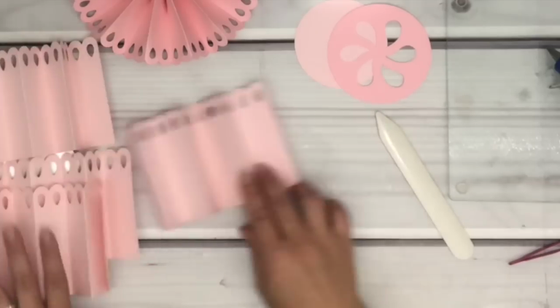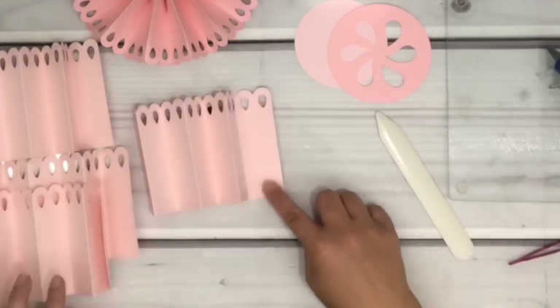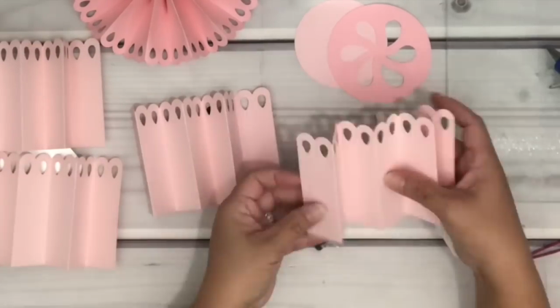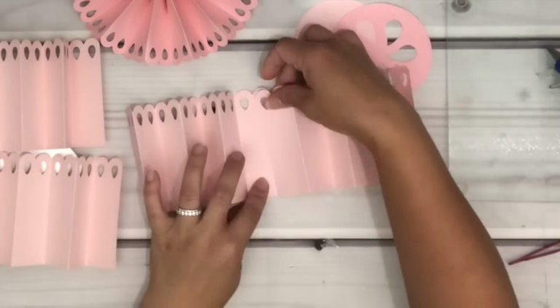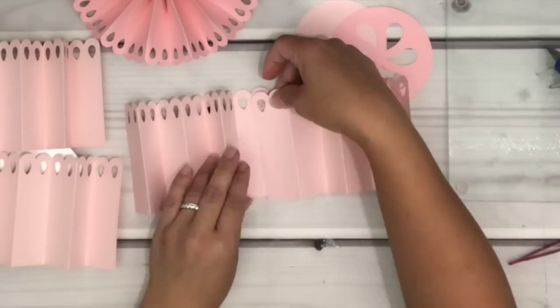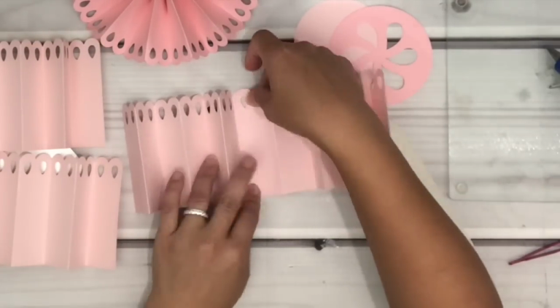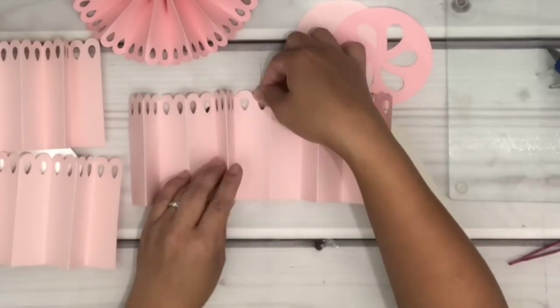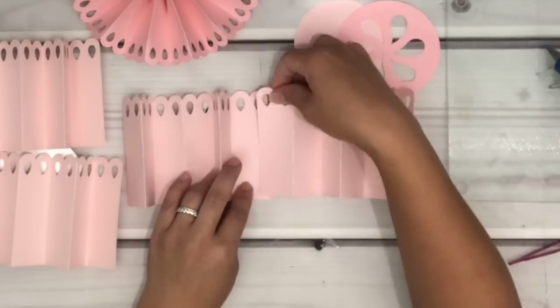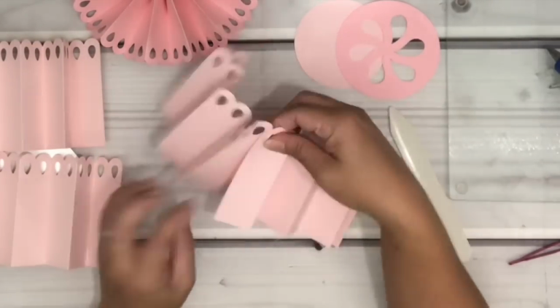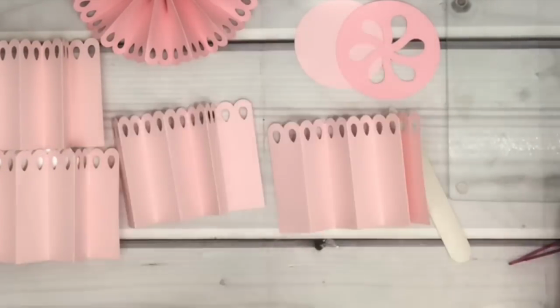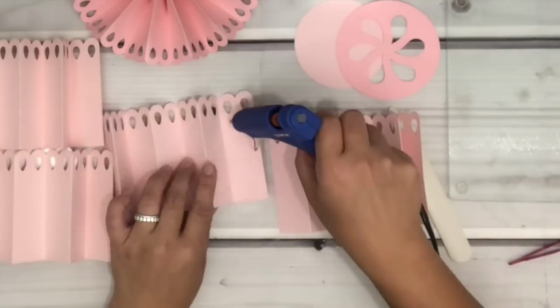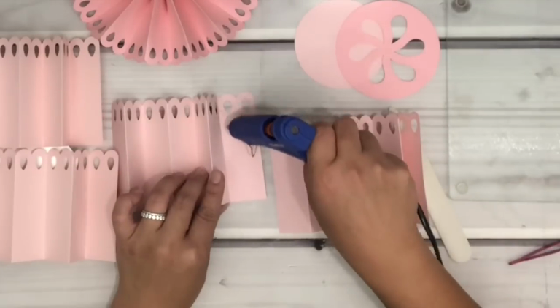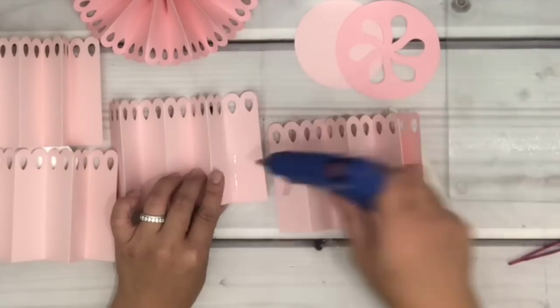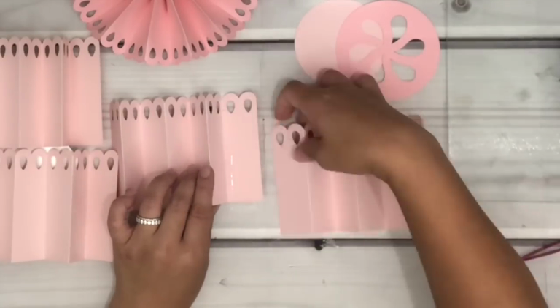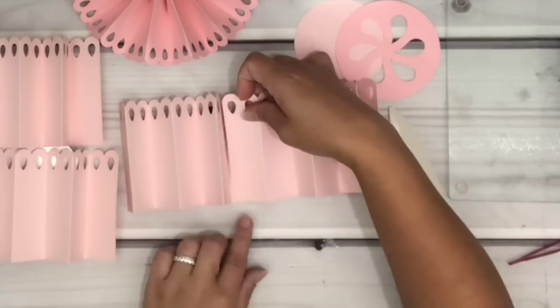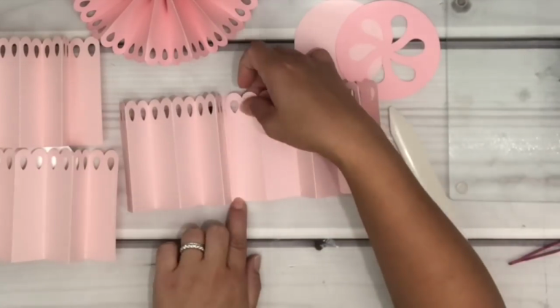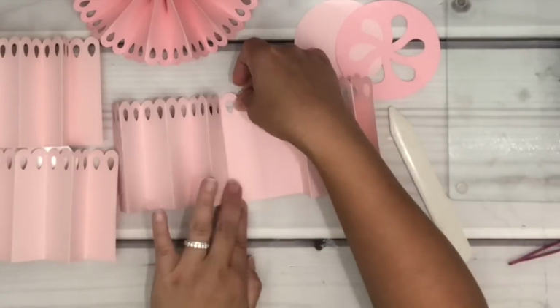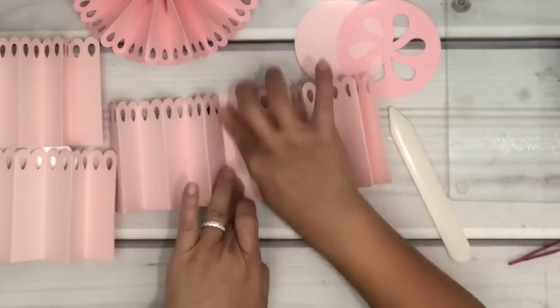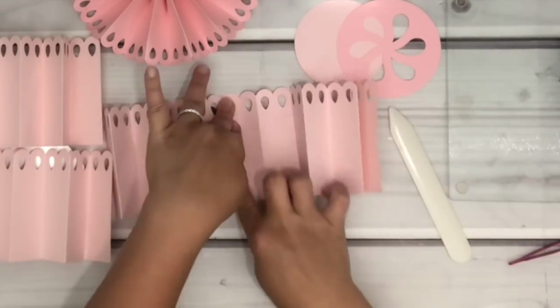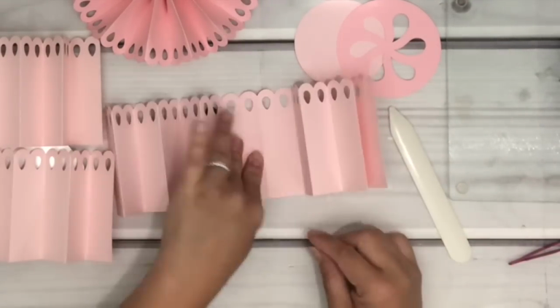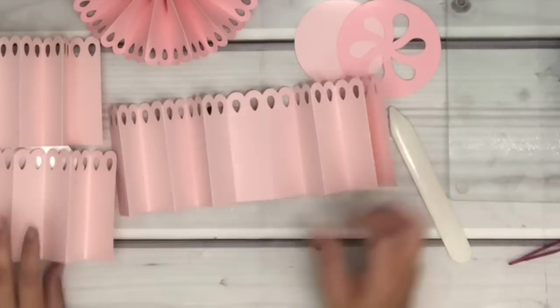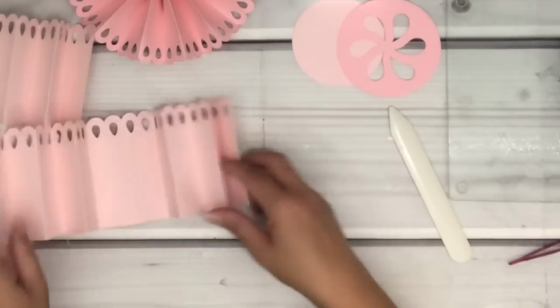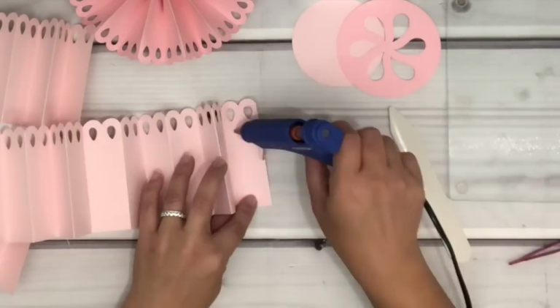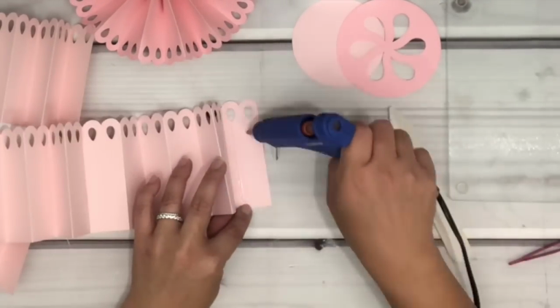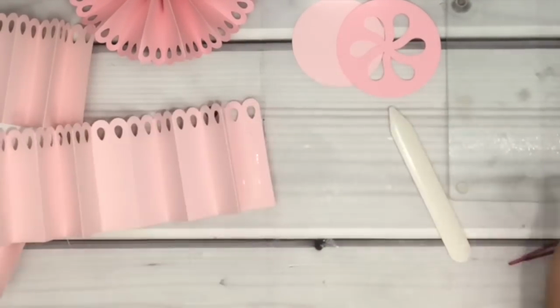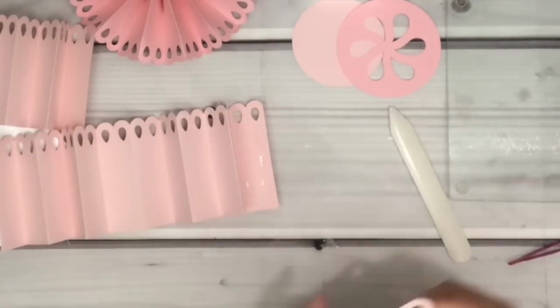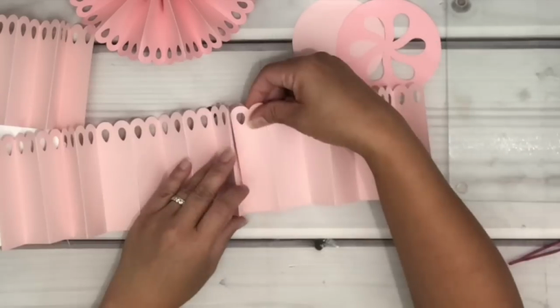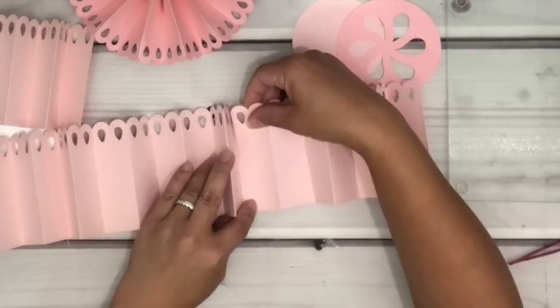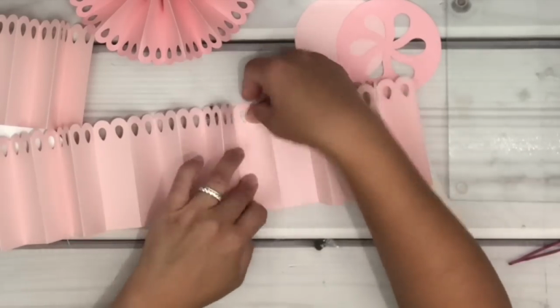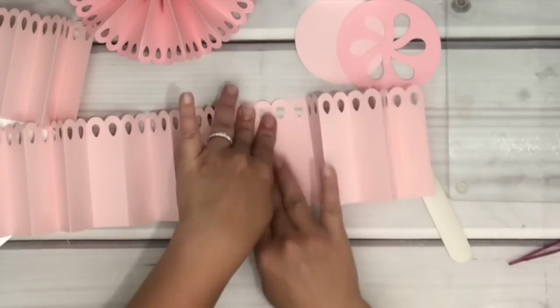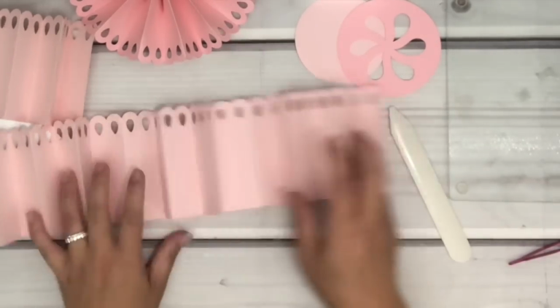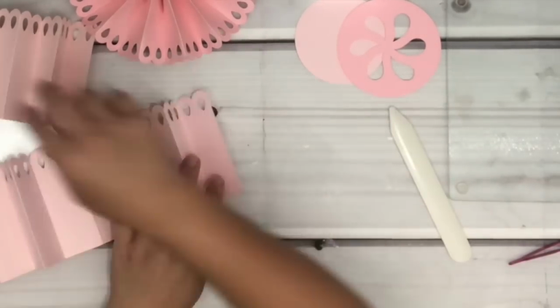Now that I'm done folding, I'm going to use hot glue to put them together. Put glue on one side of the cardstock and connect the other side of the cardstock on top of it, then just repeat with the rest.